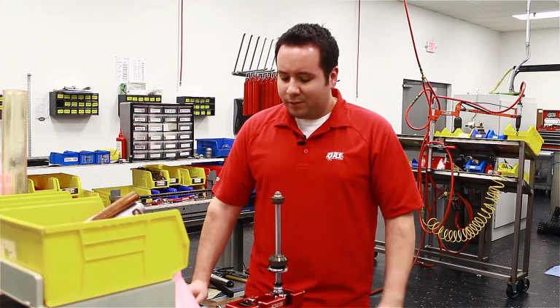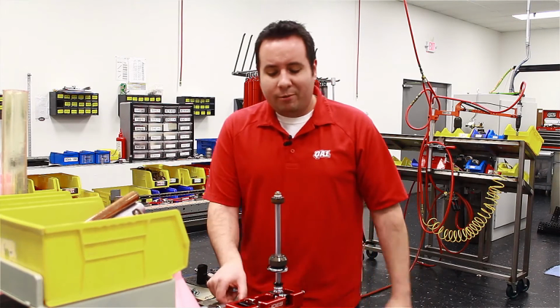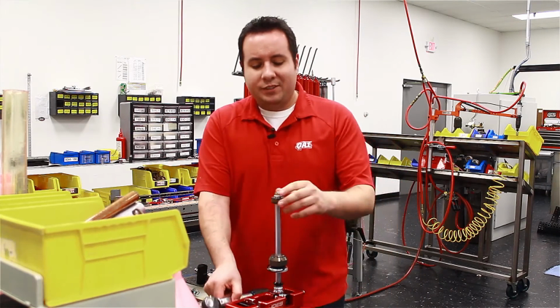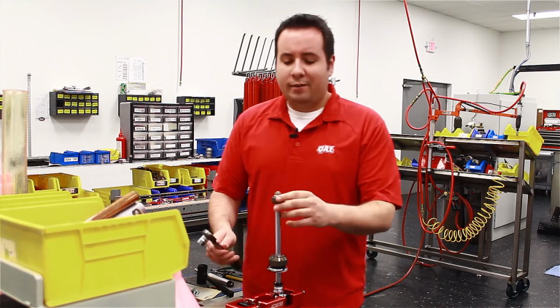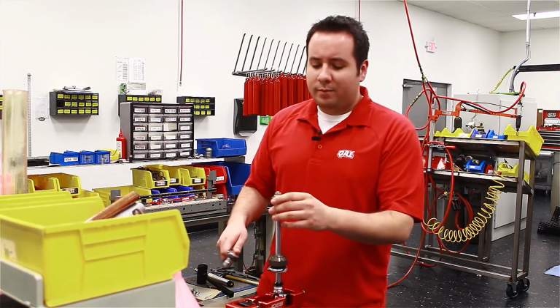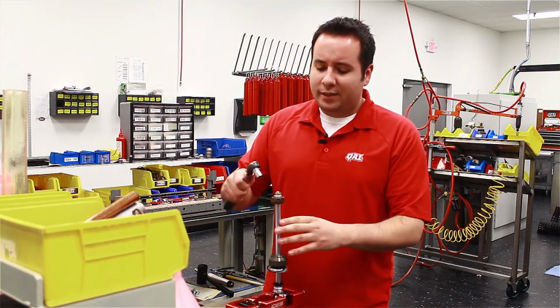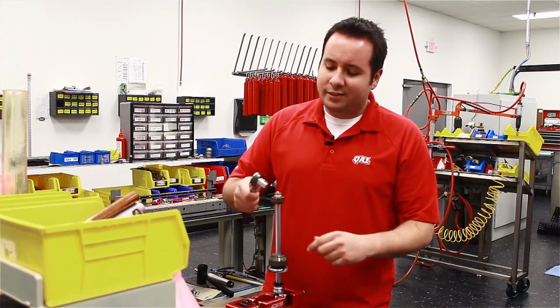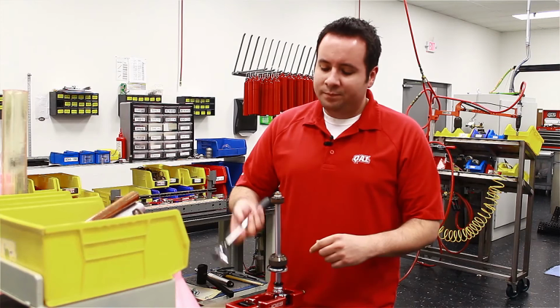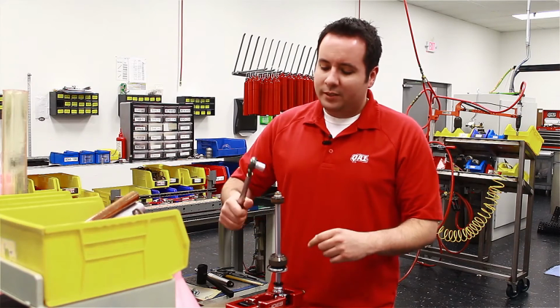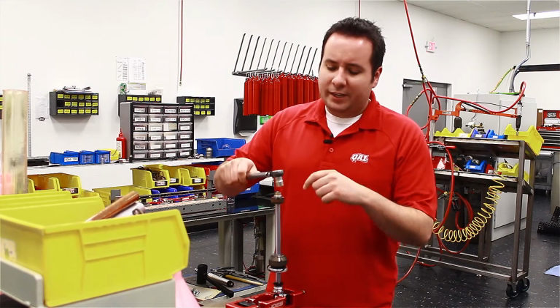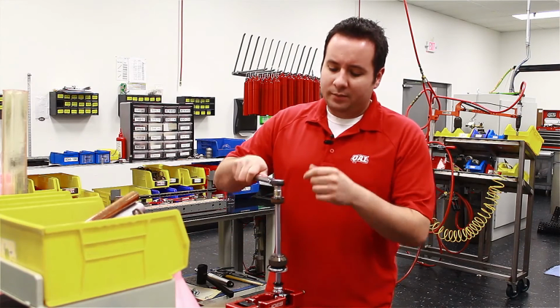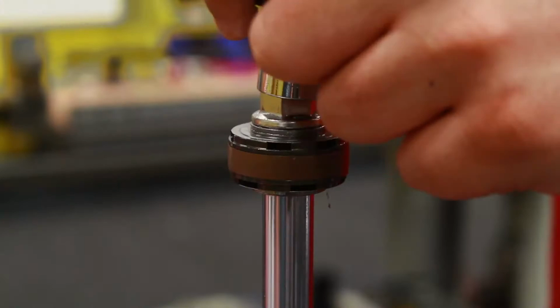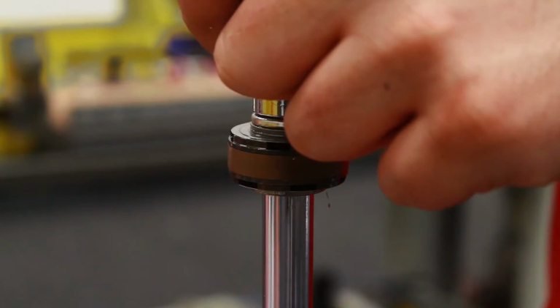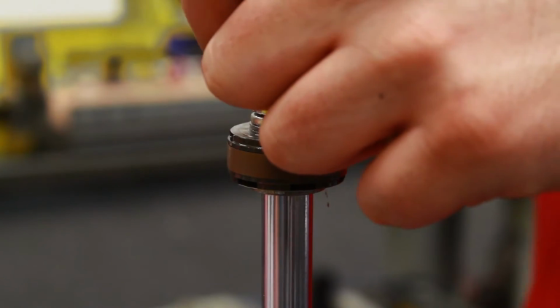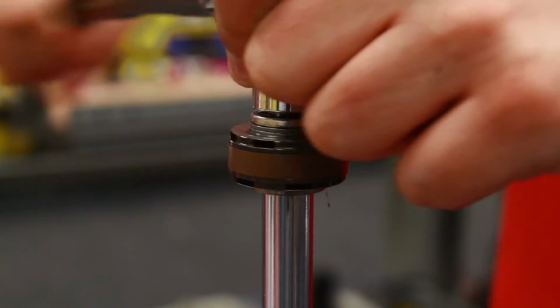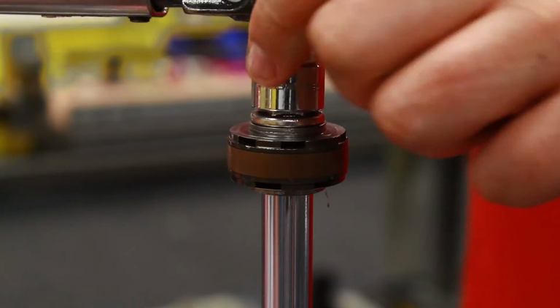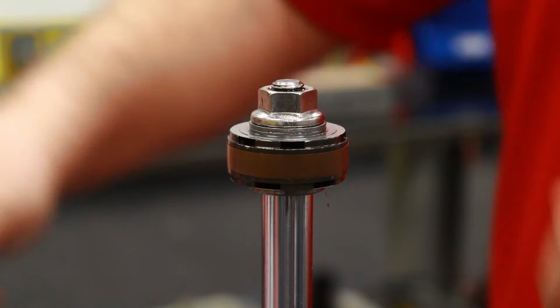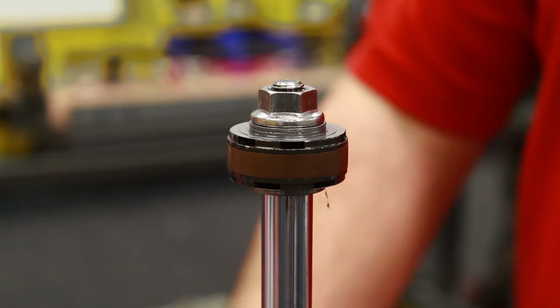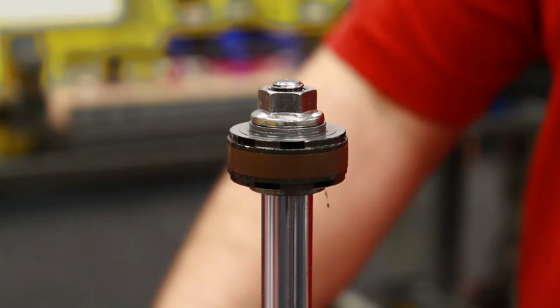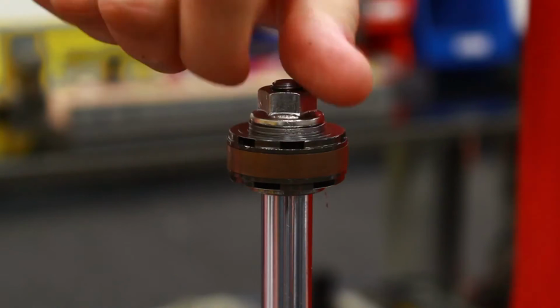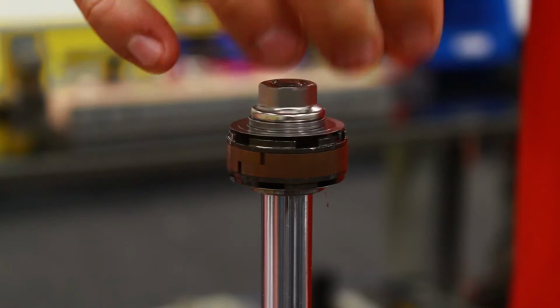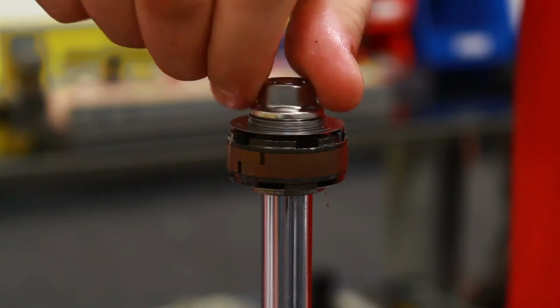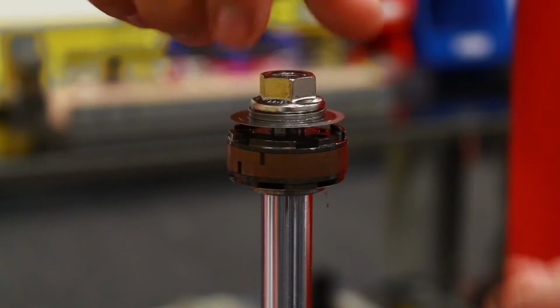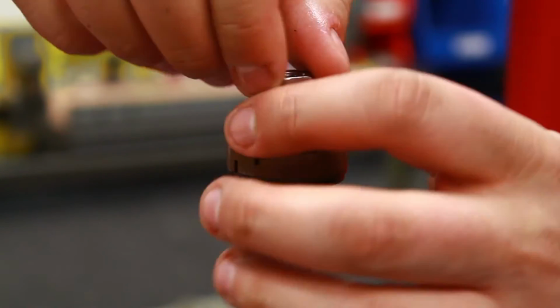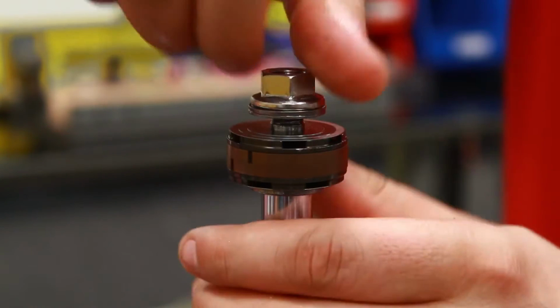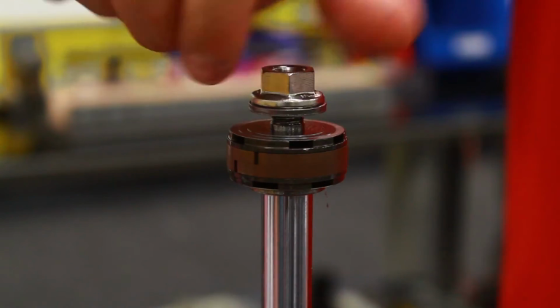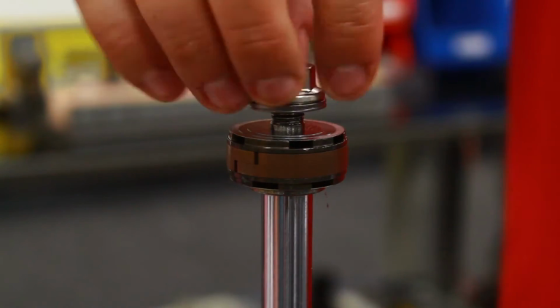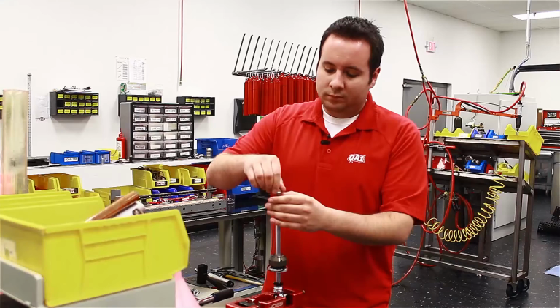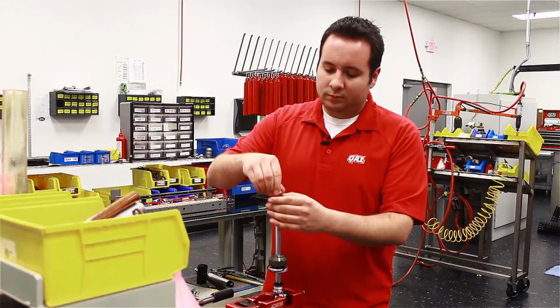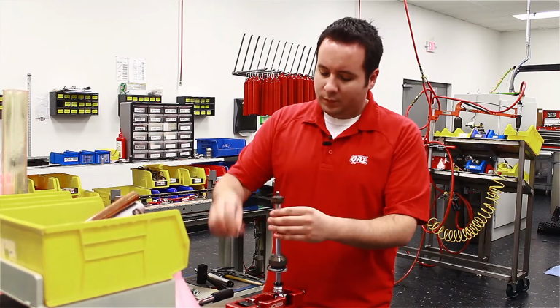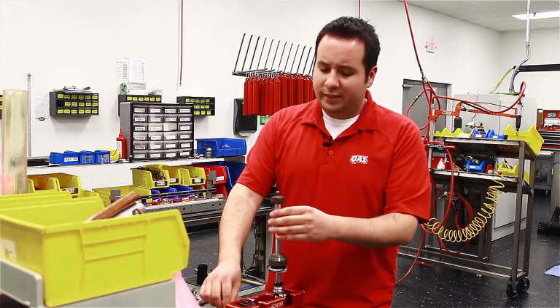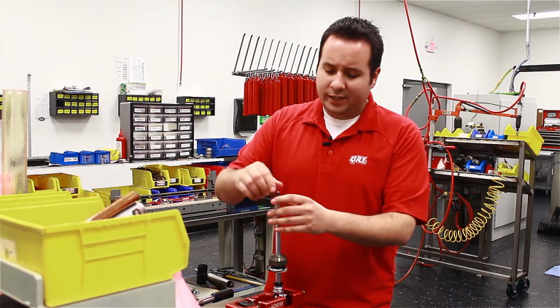So step one, we've got the shock taken apart. We get down to the piston. I'm going to take our ratchet and loosen the nut on the top of the piston. Put that to the side.